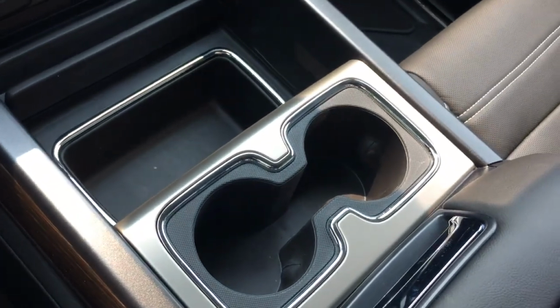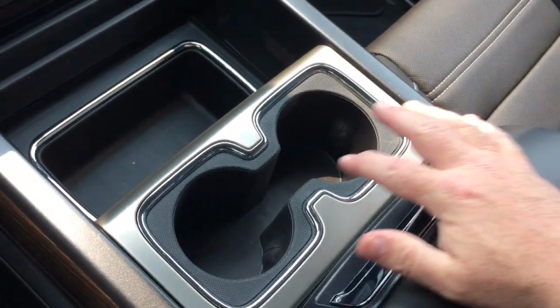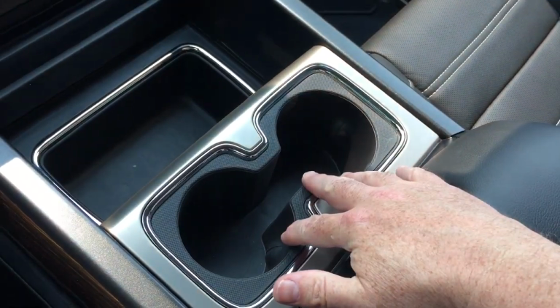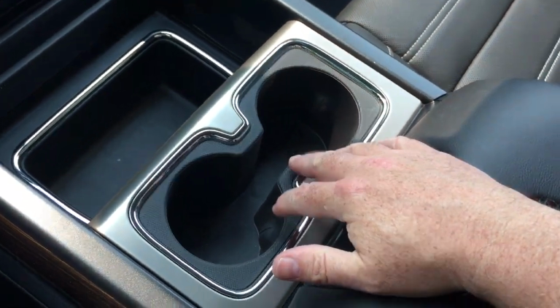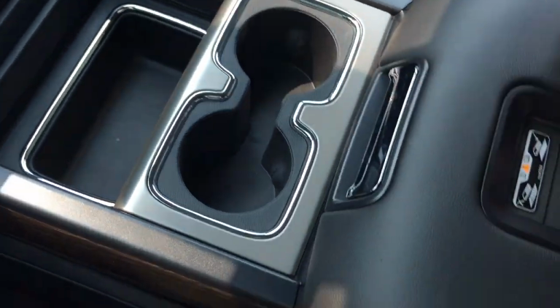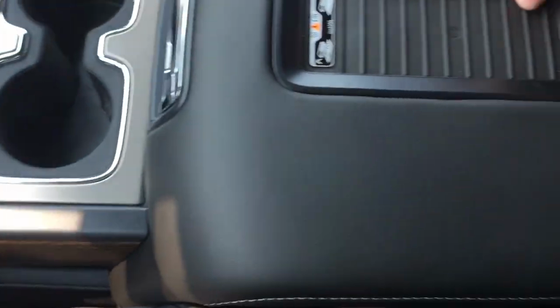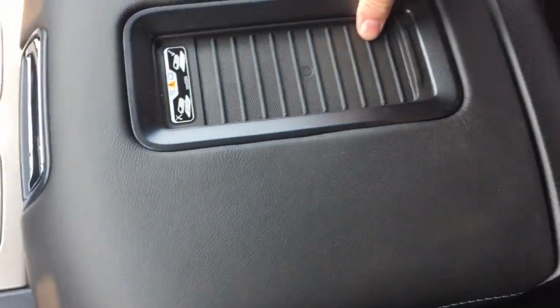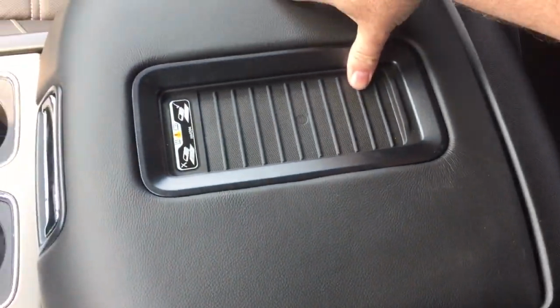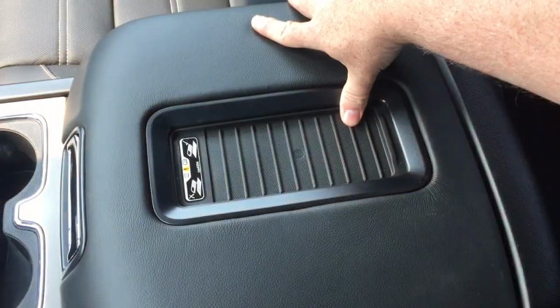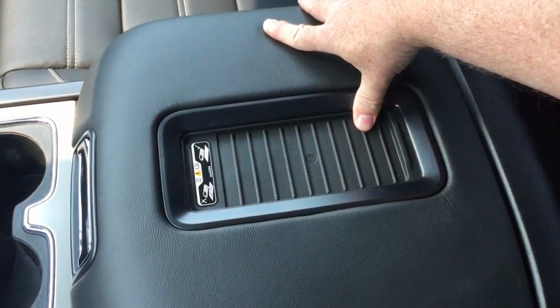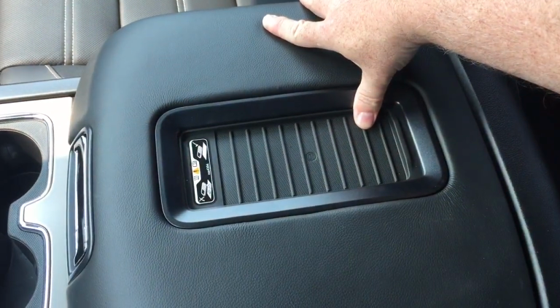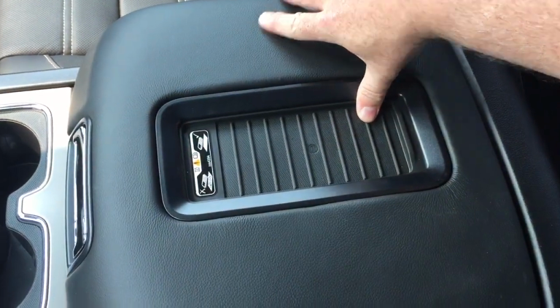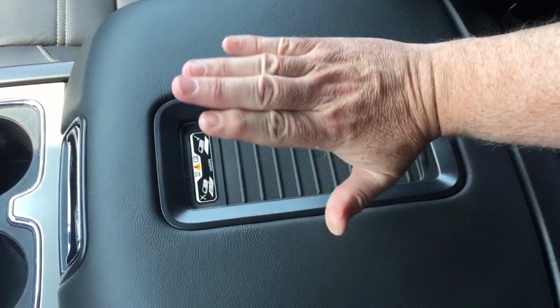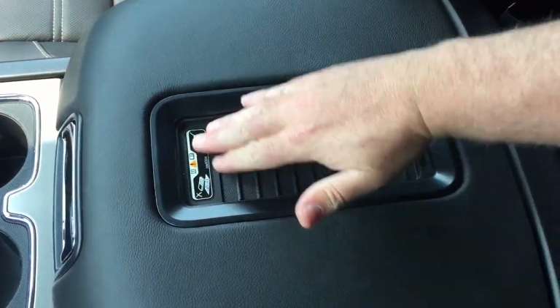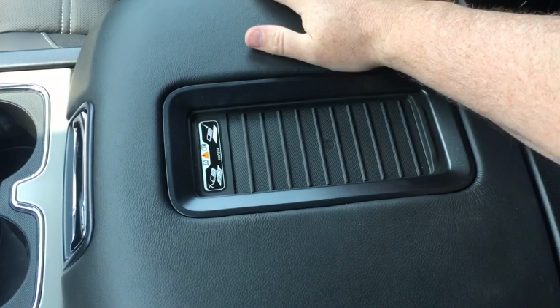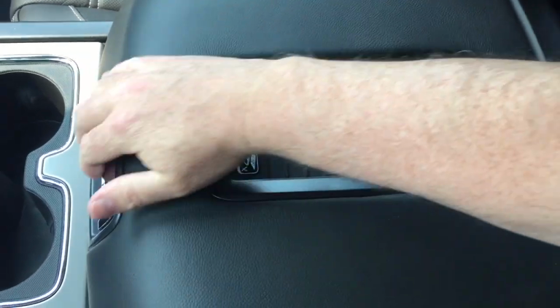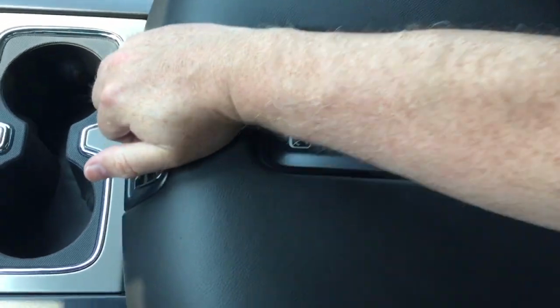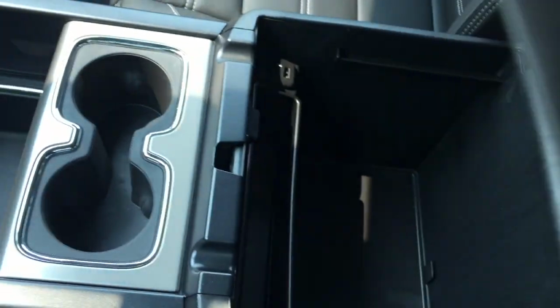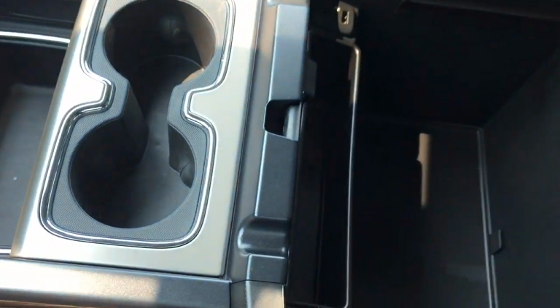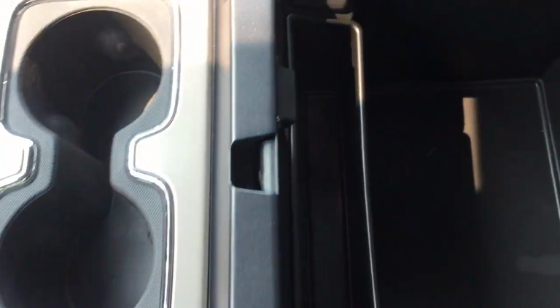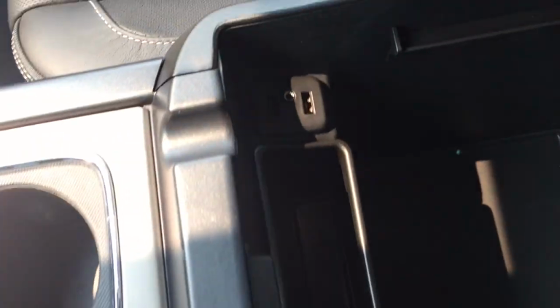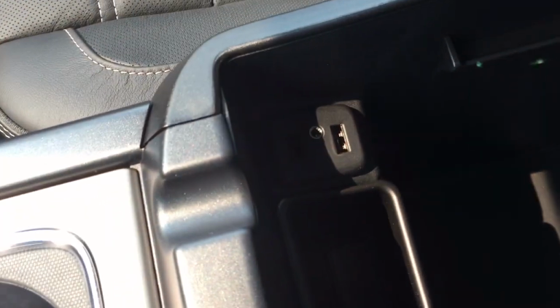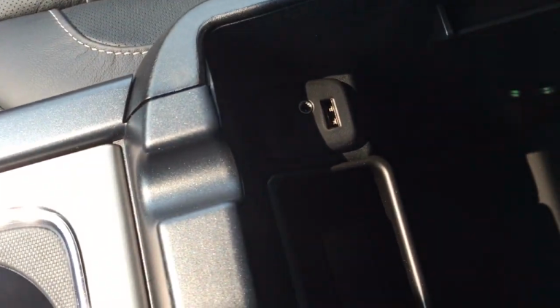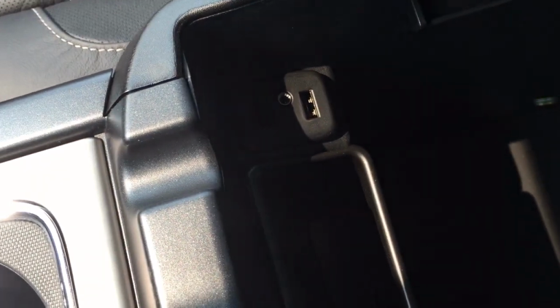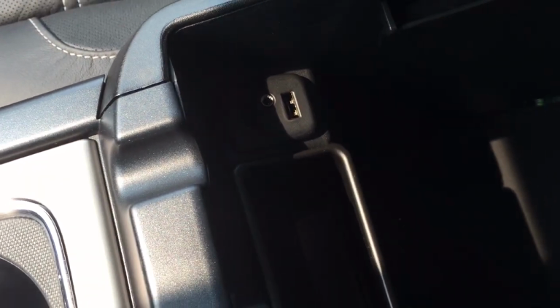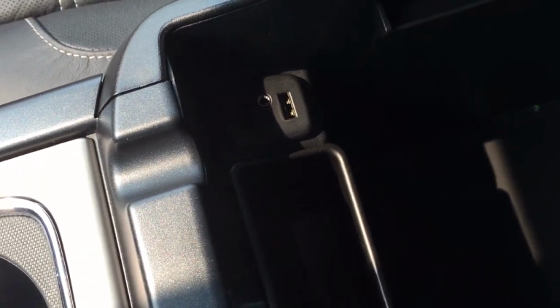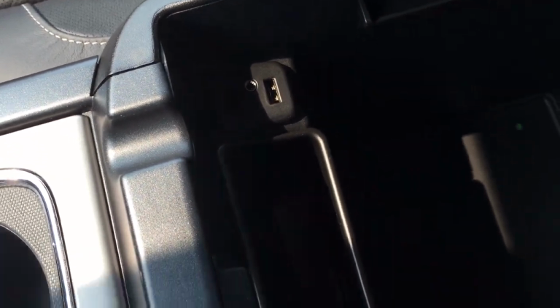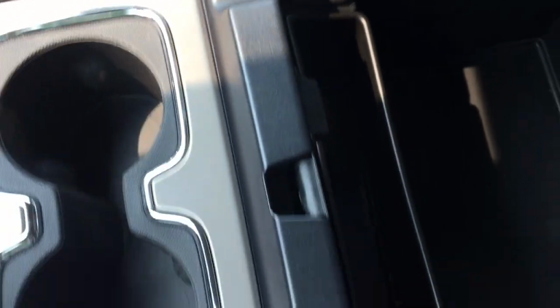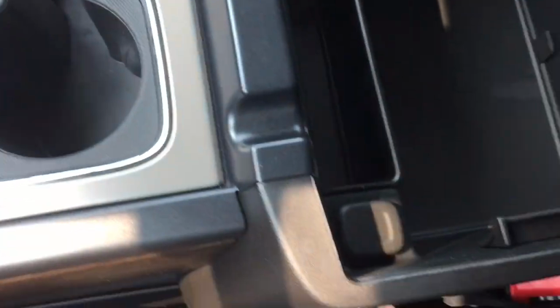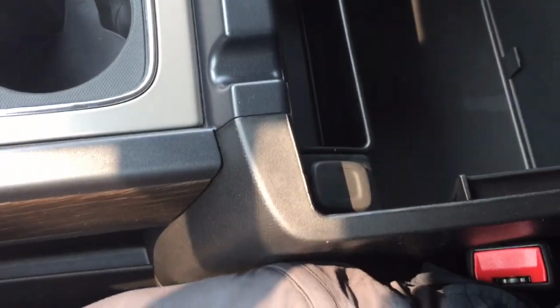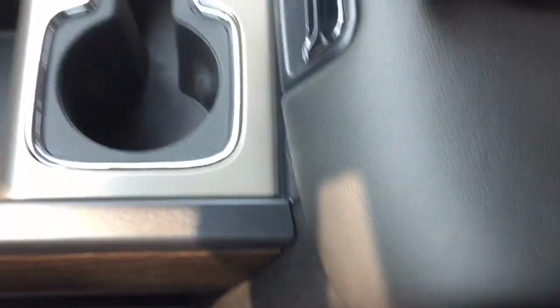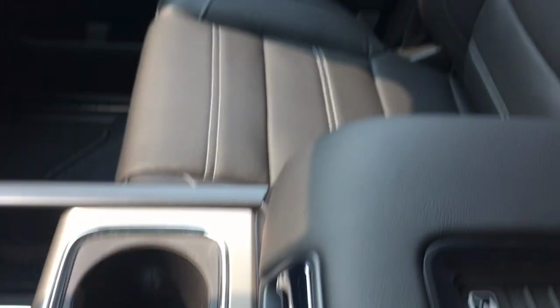Storage space with a pair of cupholders and a wireless charging mat for compatible smart devices — you can just plop that down there and charge up as you drive. Two USB ports, auxiliary, and 12-volt power.